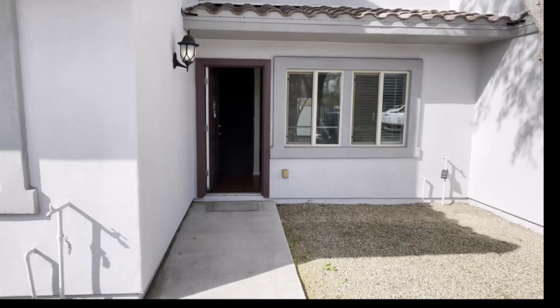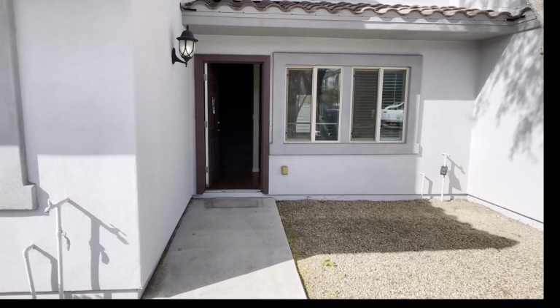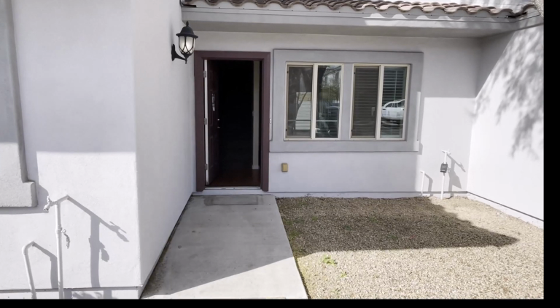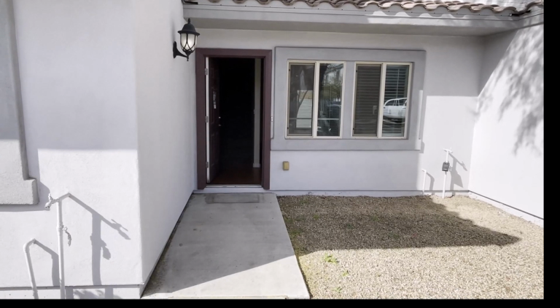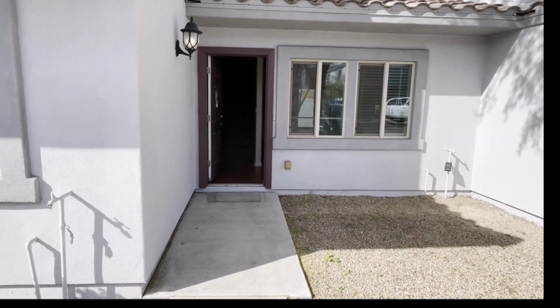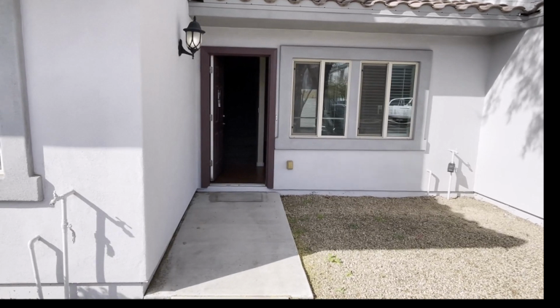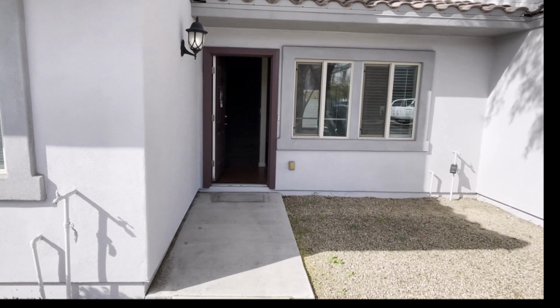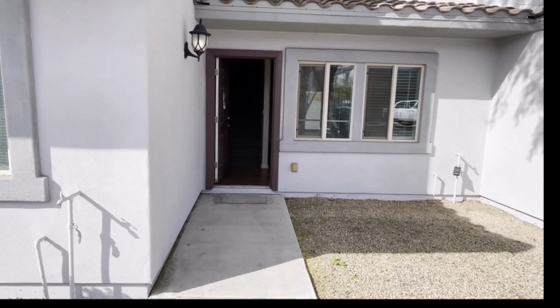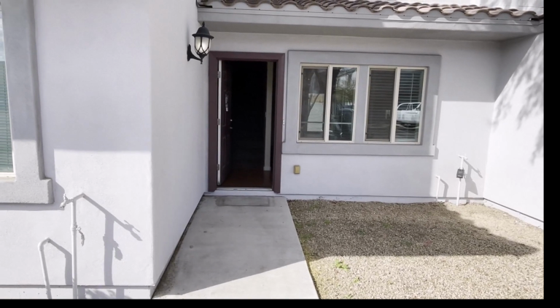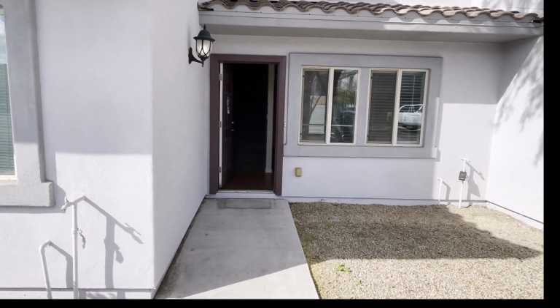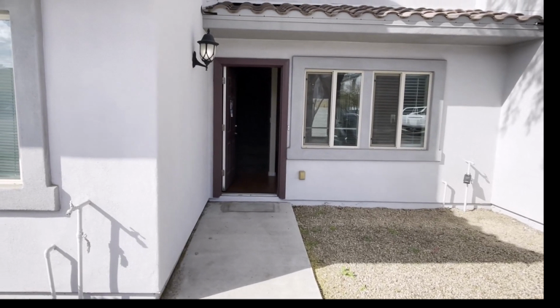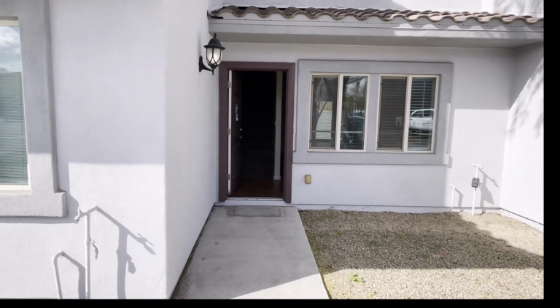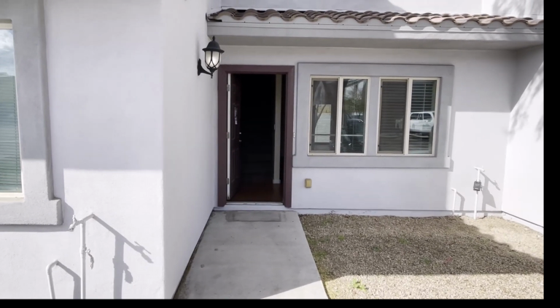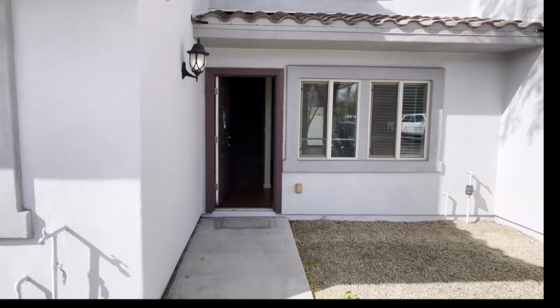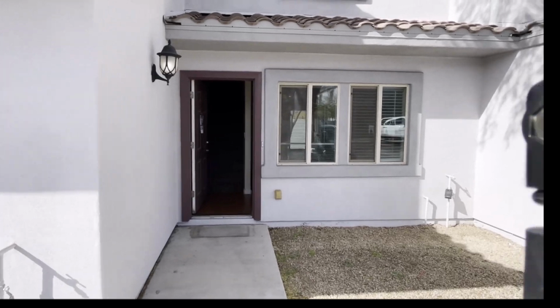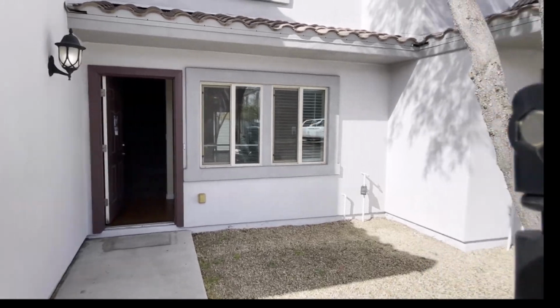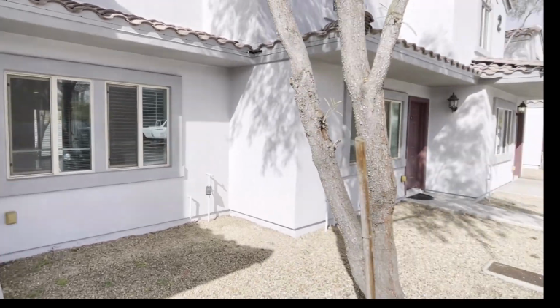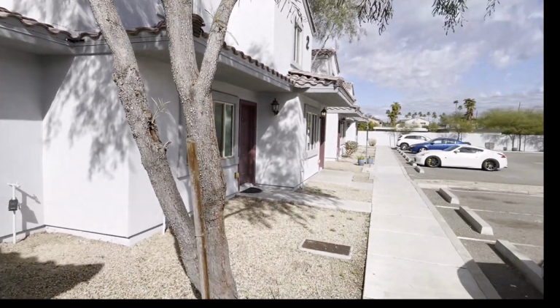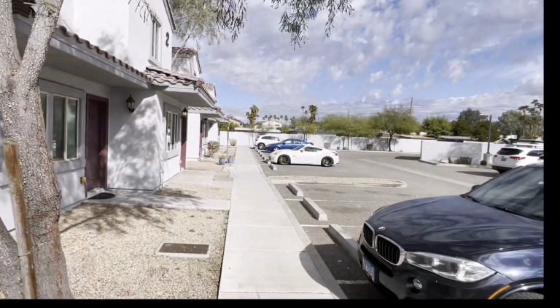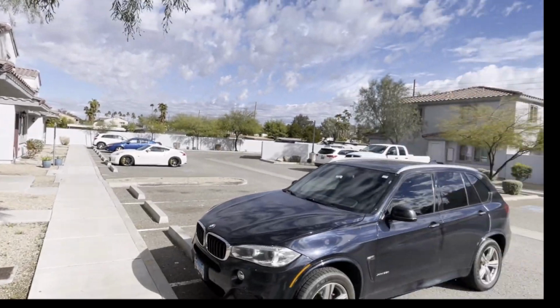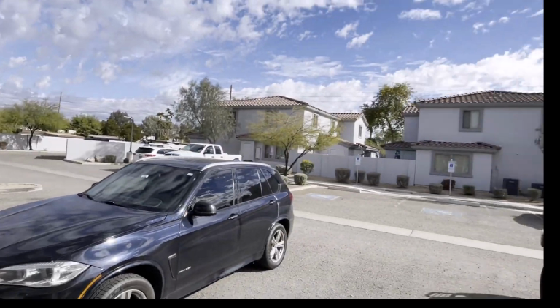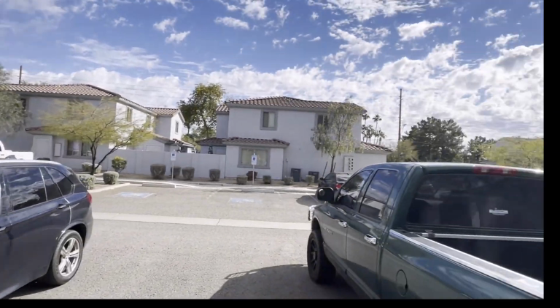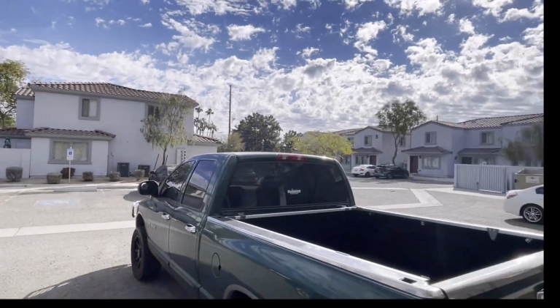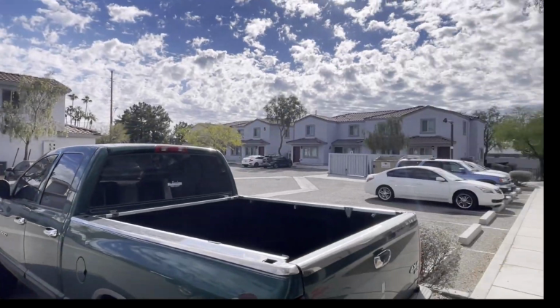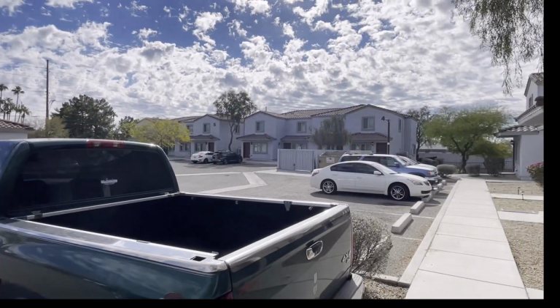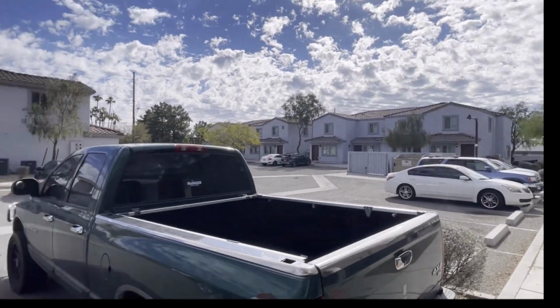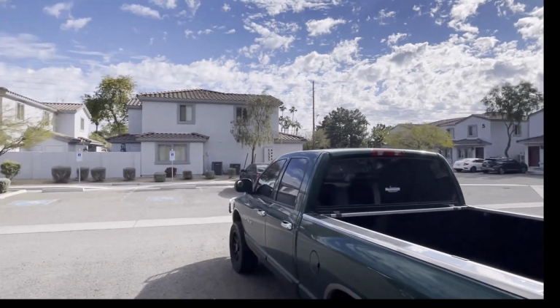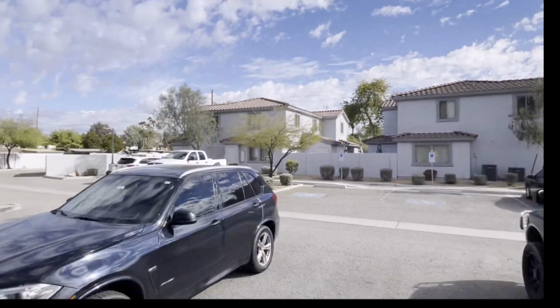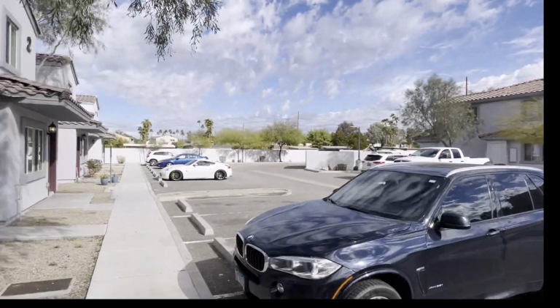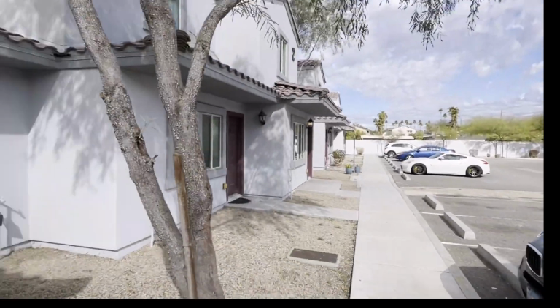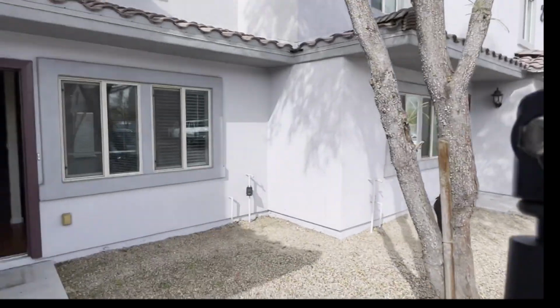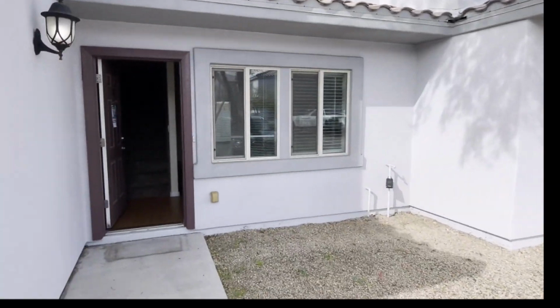We are here at 17402 North 19th Avenue, Unit 7. You can see all the fresh paint on the units — this is the view you'll get as we come on inside.